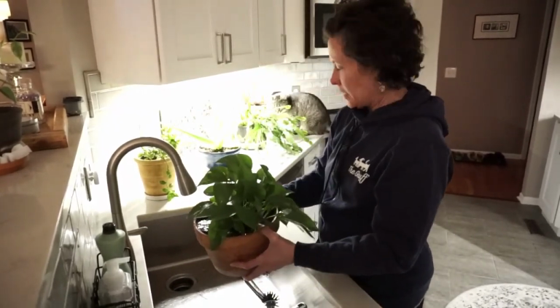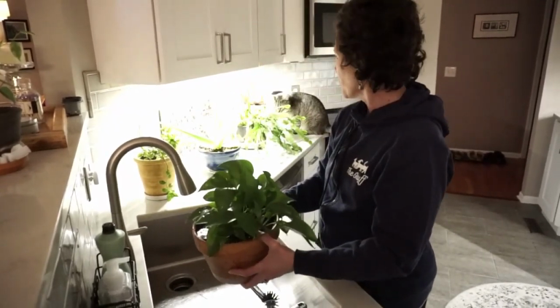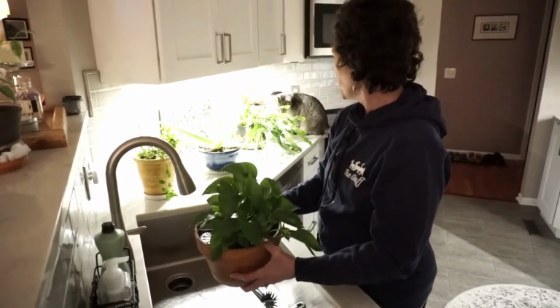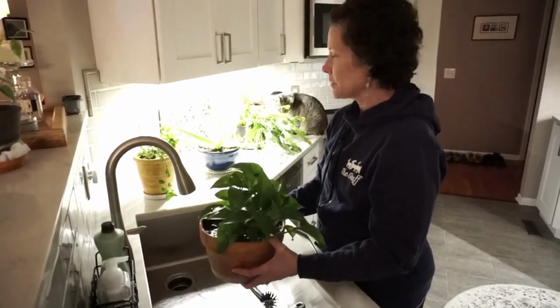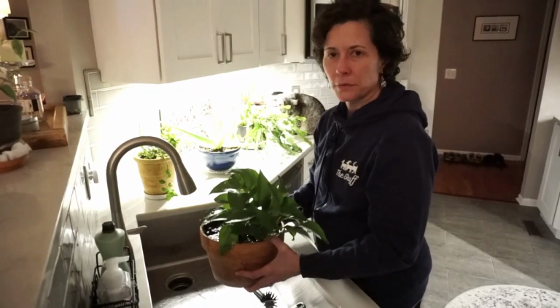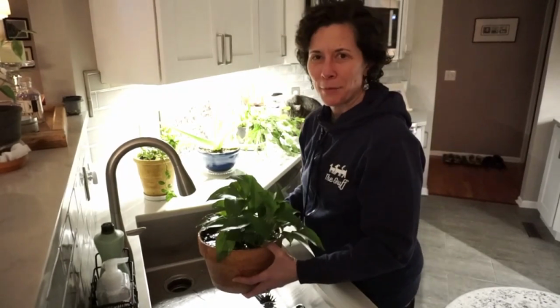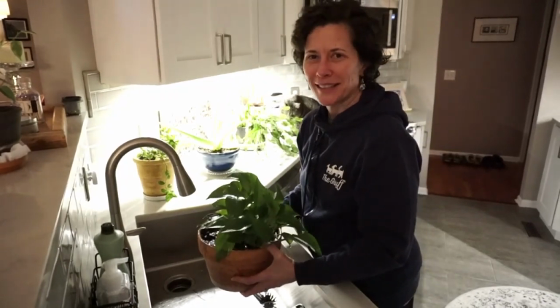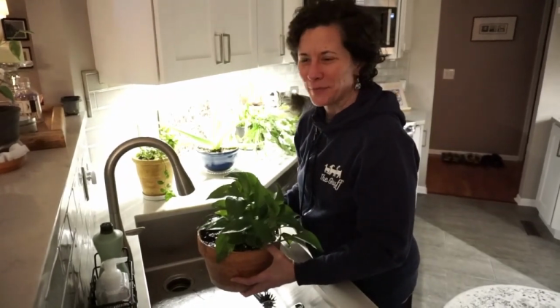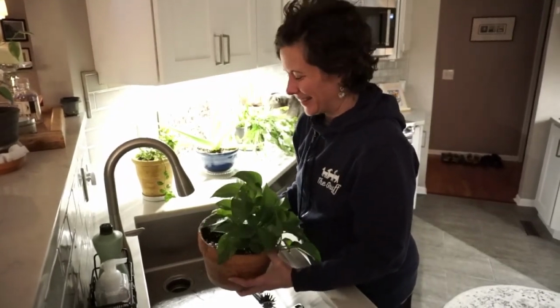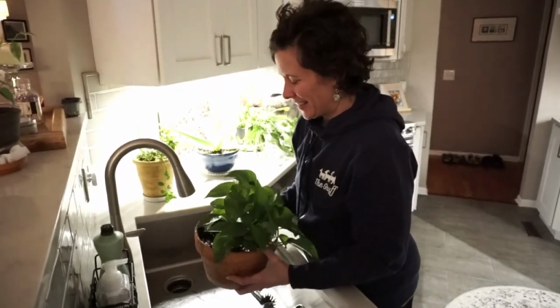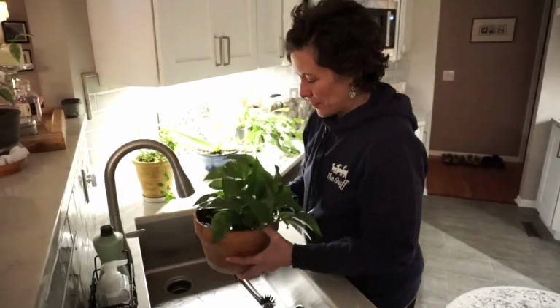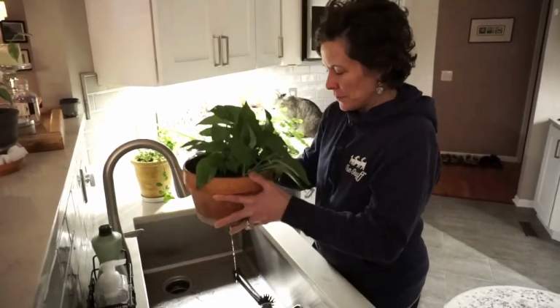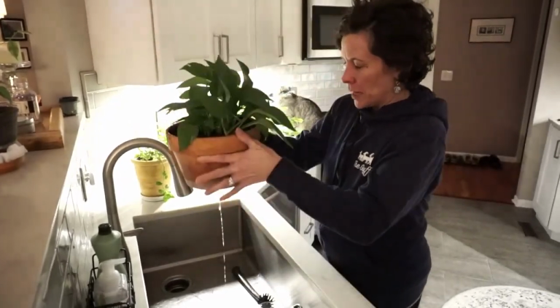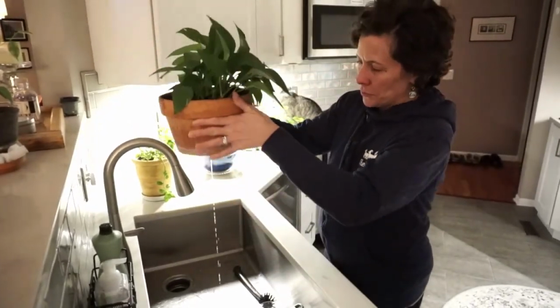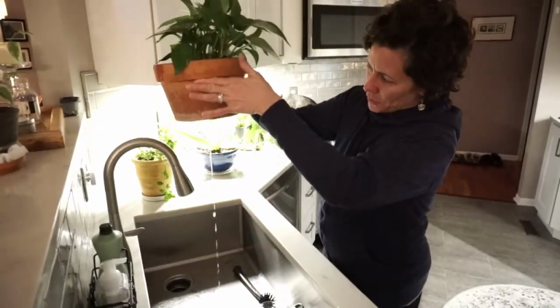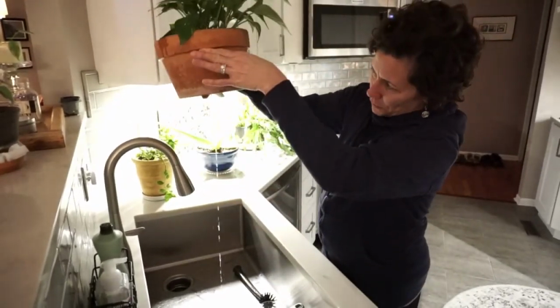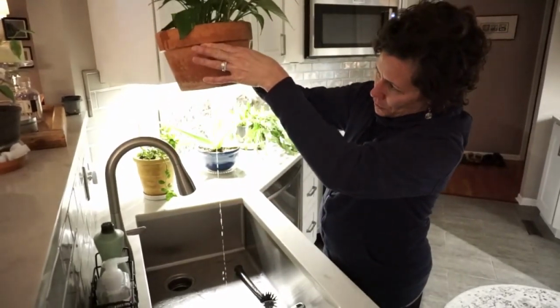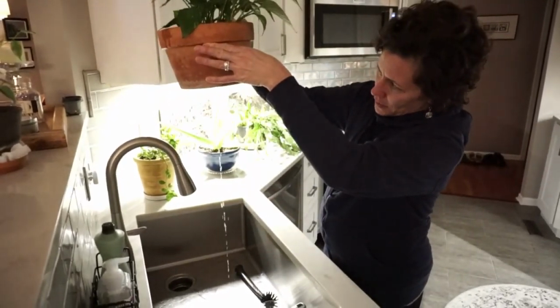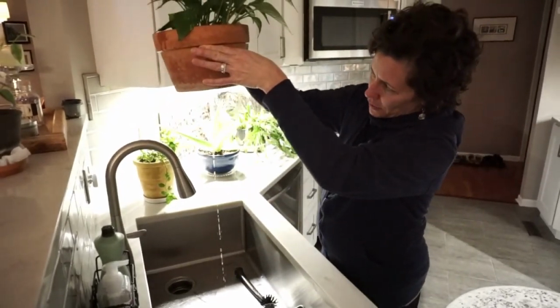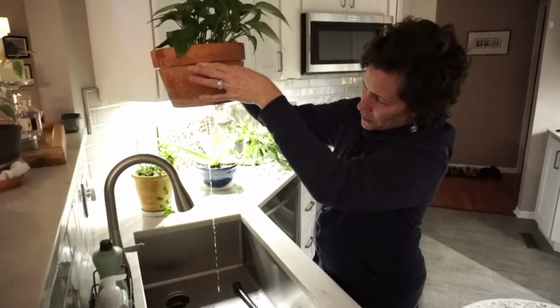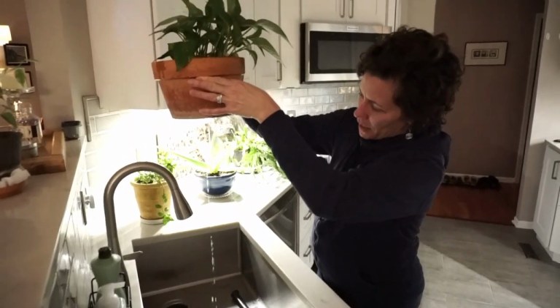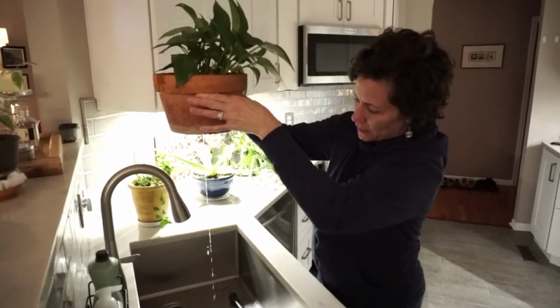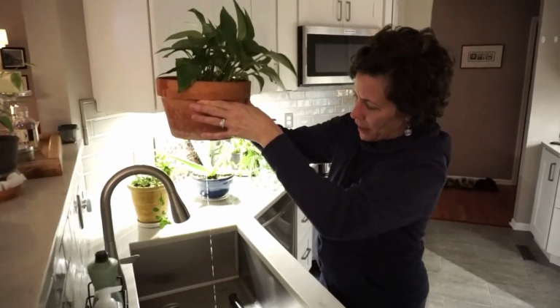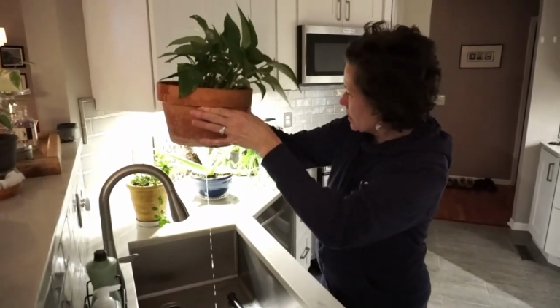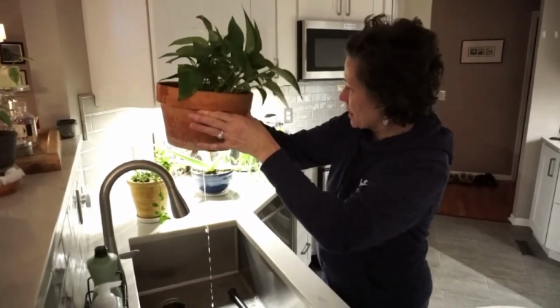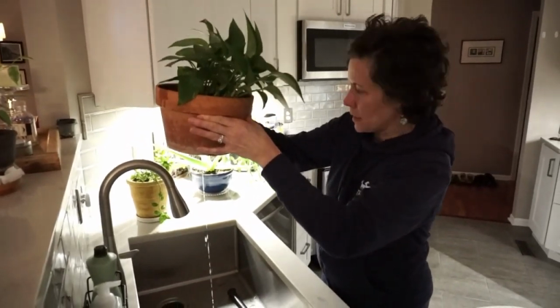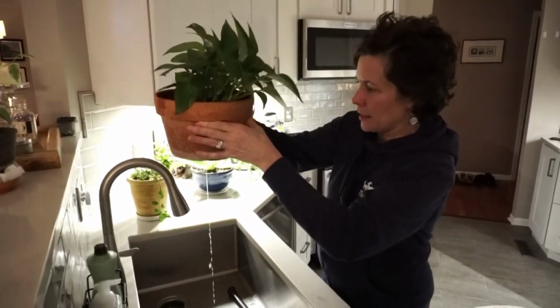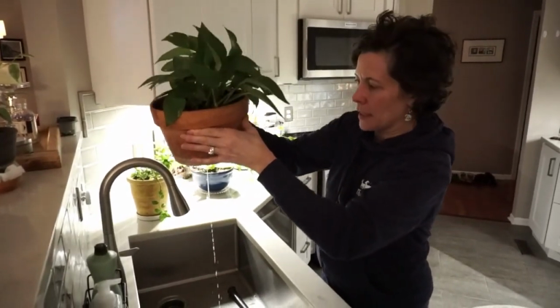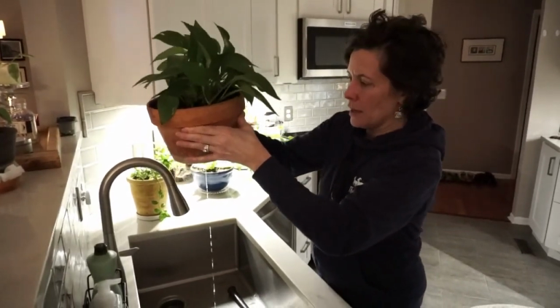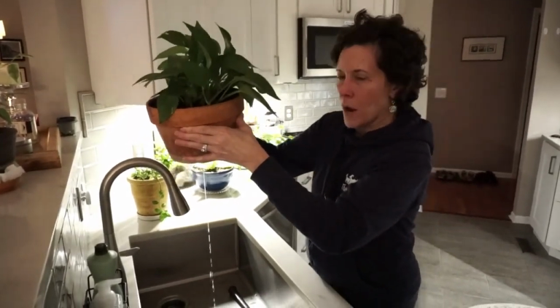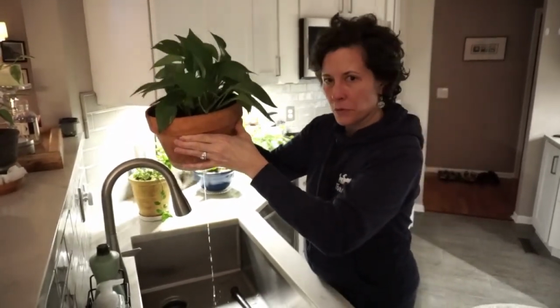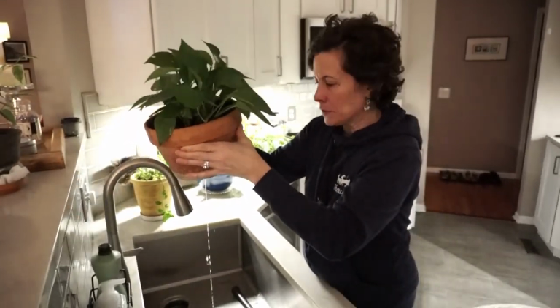And of course, Boo now wants to take part and help. We have some drainage through the drip hole in the center of this clay pot, which tells me that it's getting water through the roots.